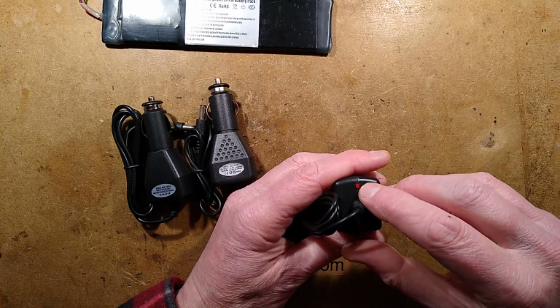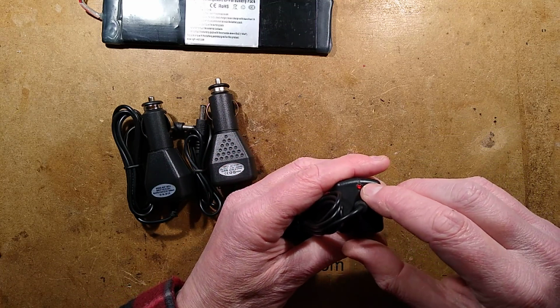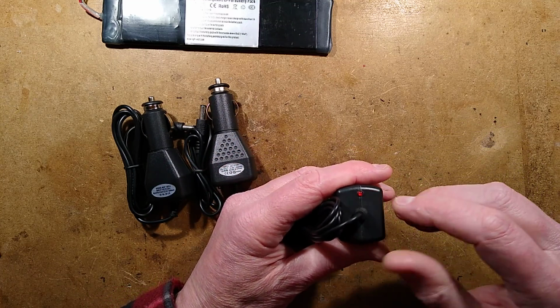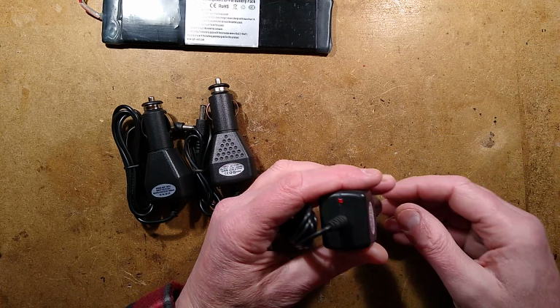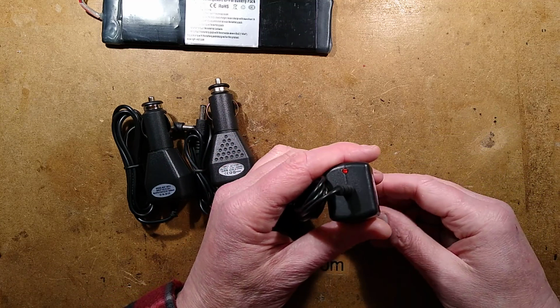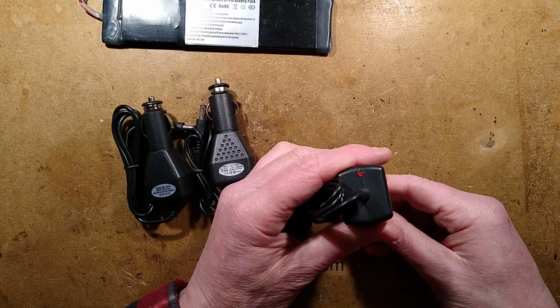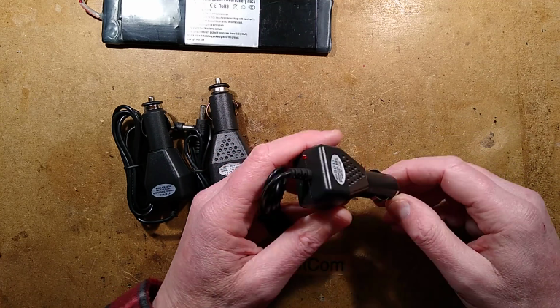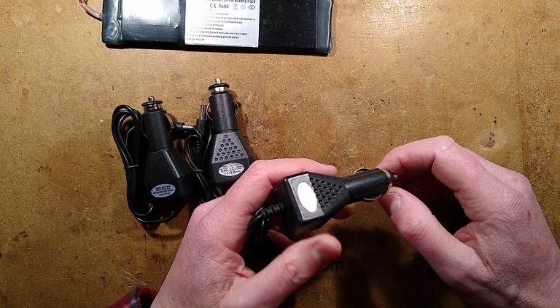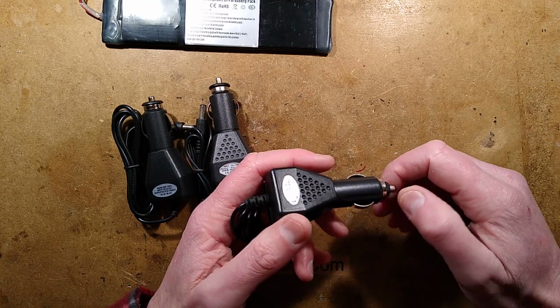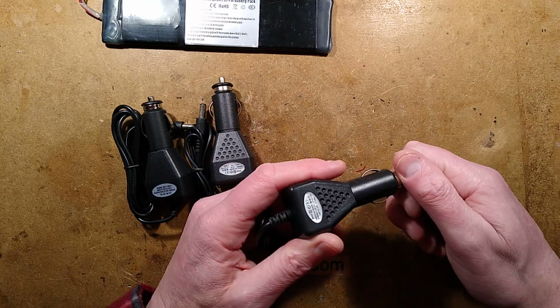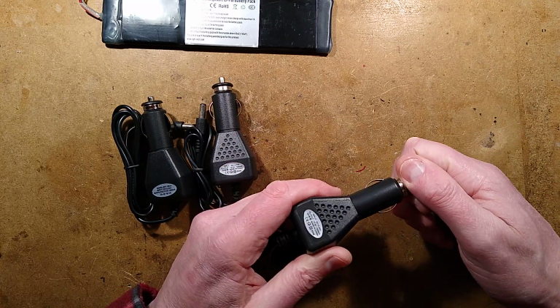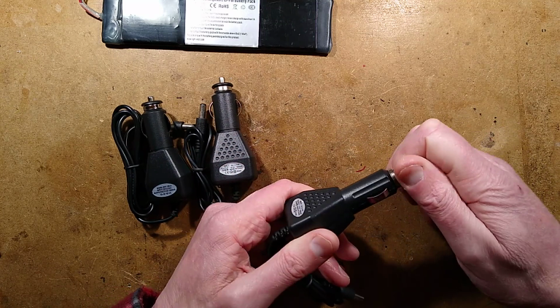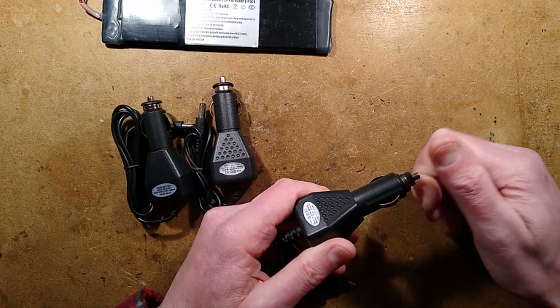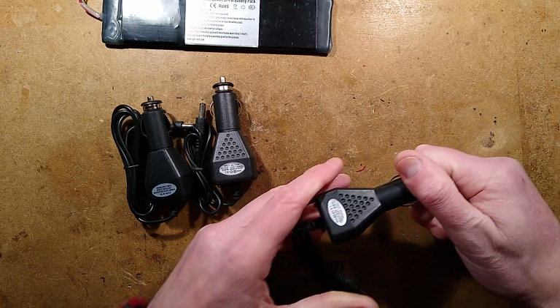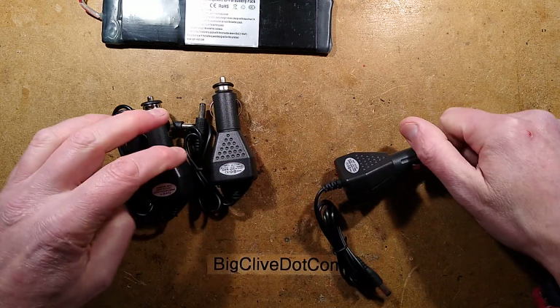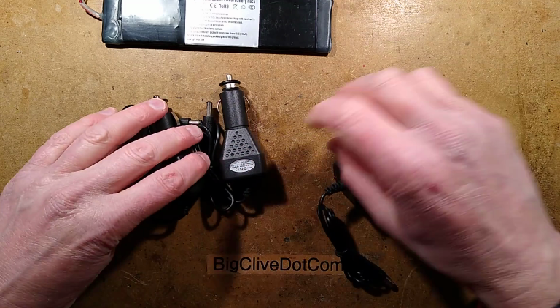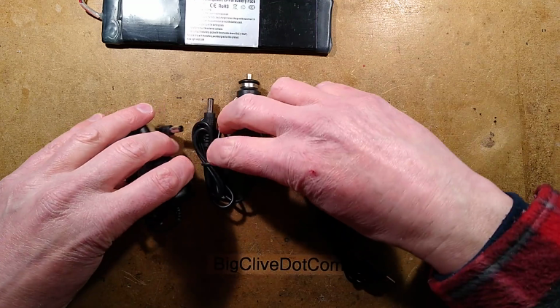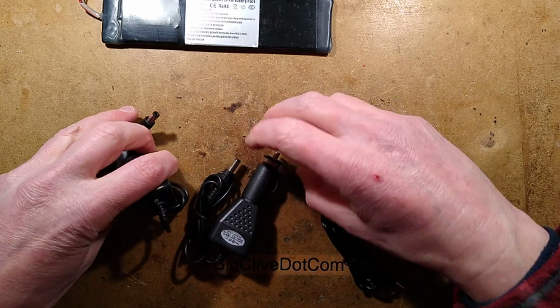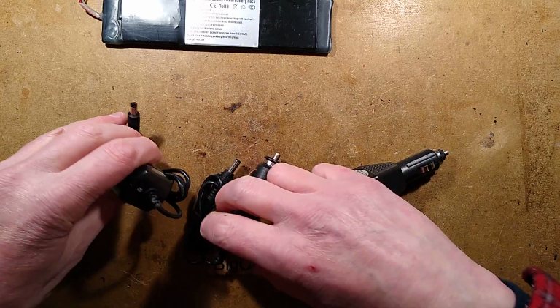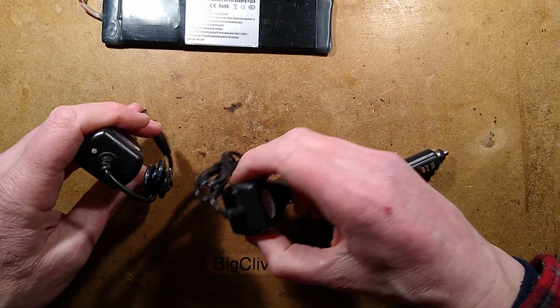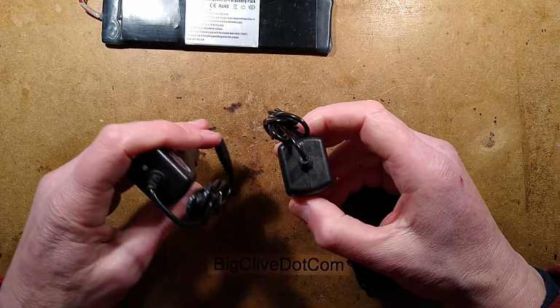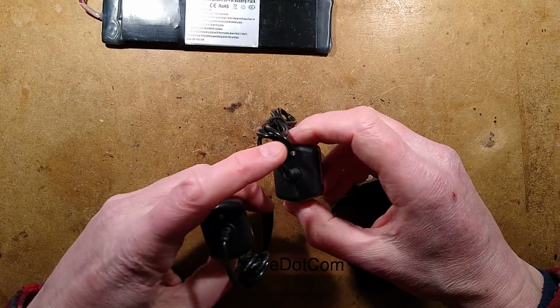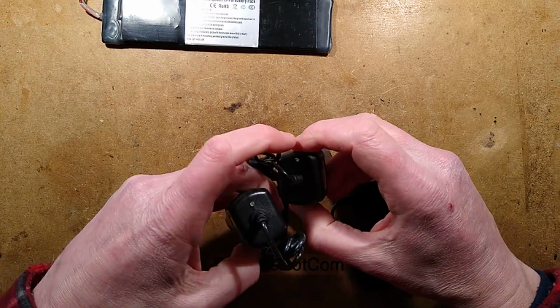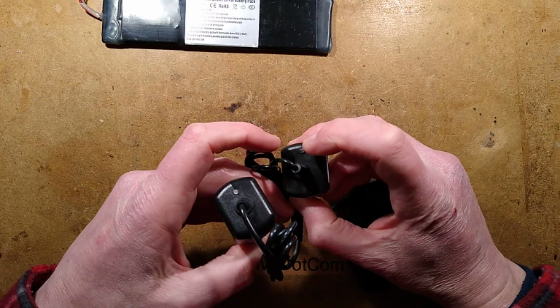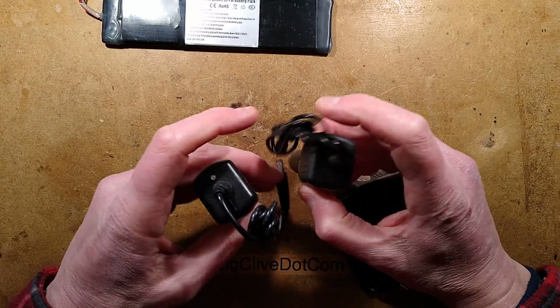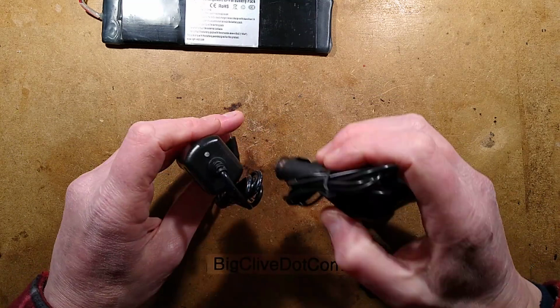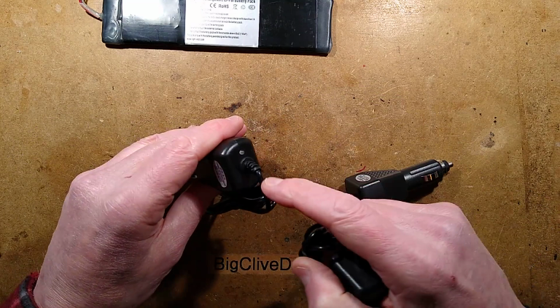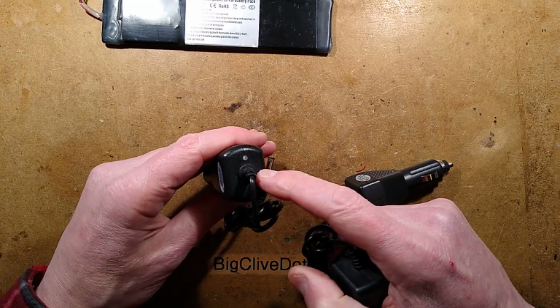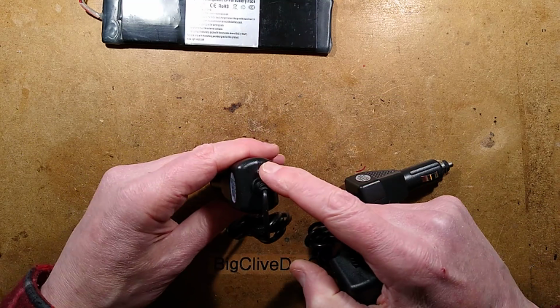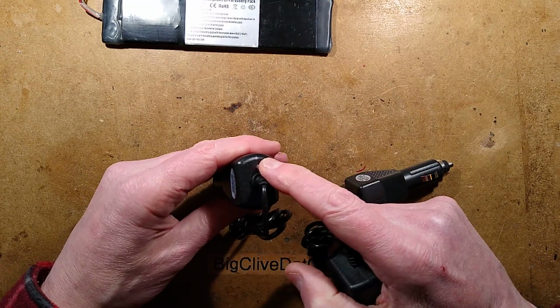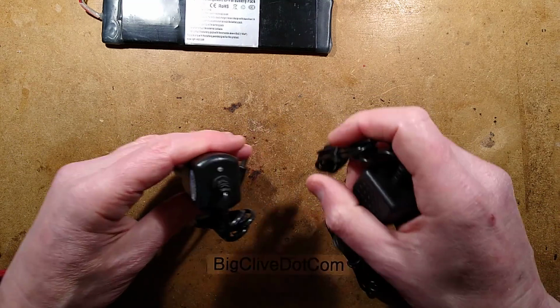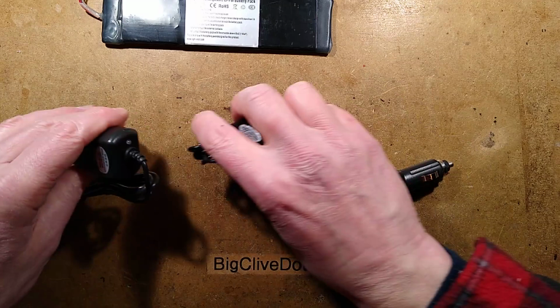This one has a little red LED in it, and that's a clue. This one is a clear LED, and this one has a diffused LED.